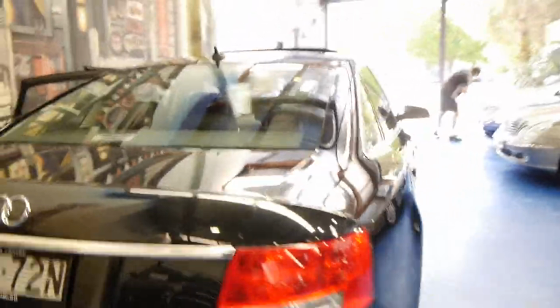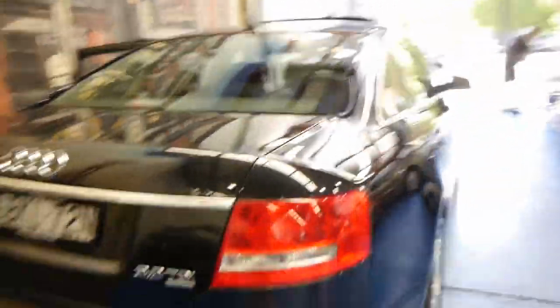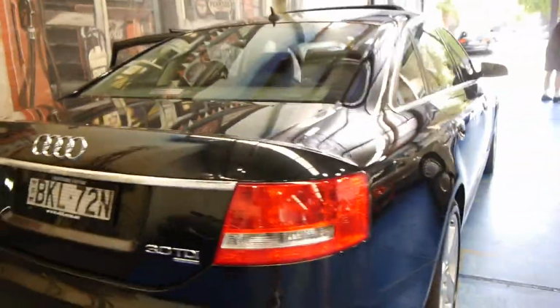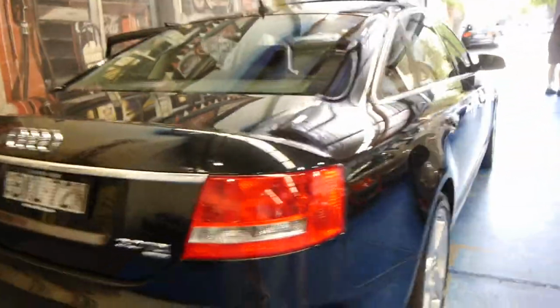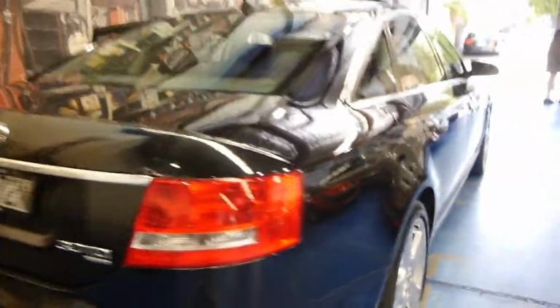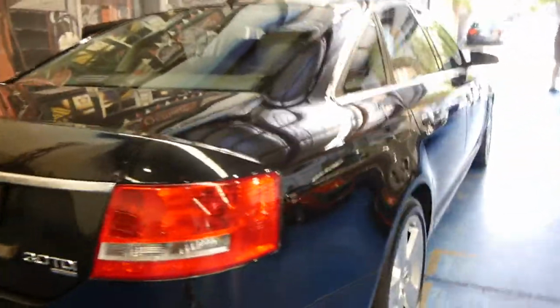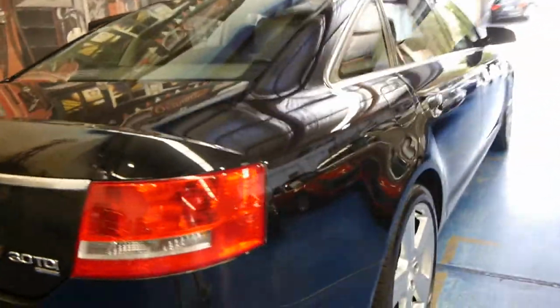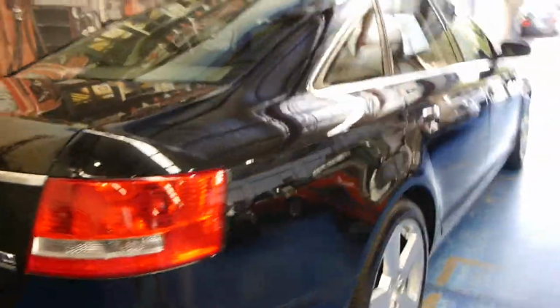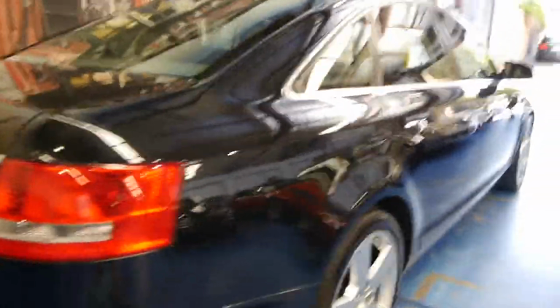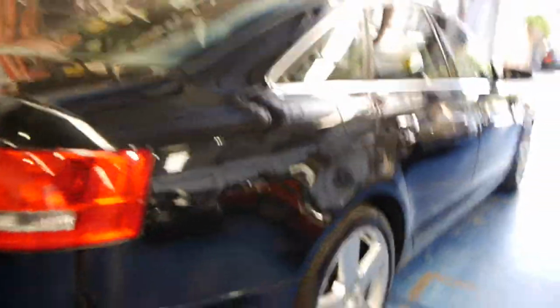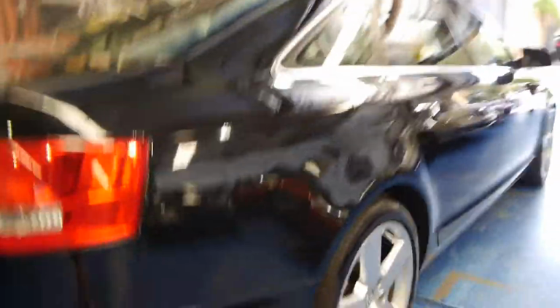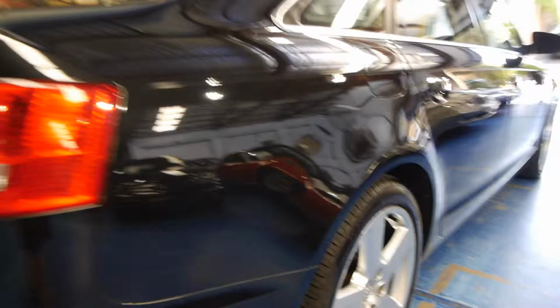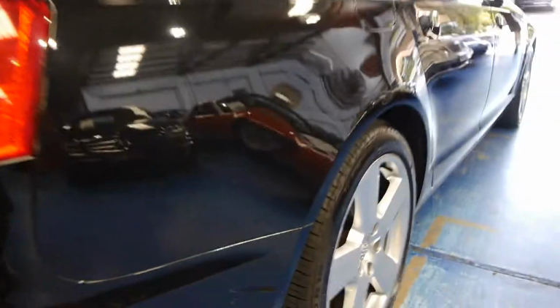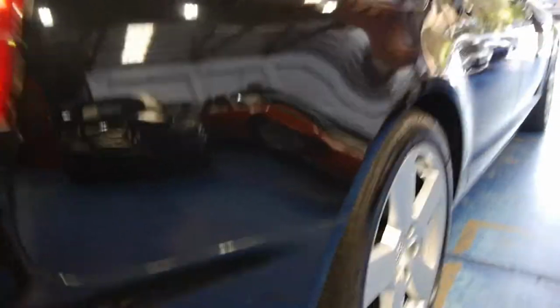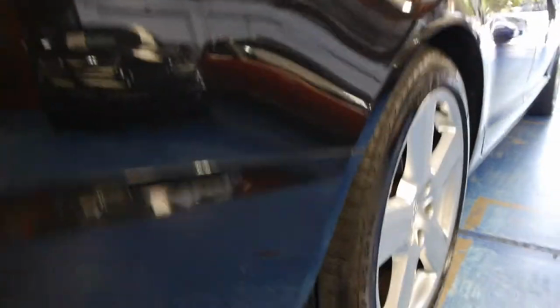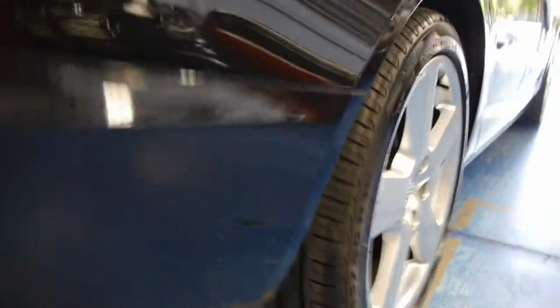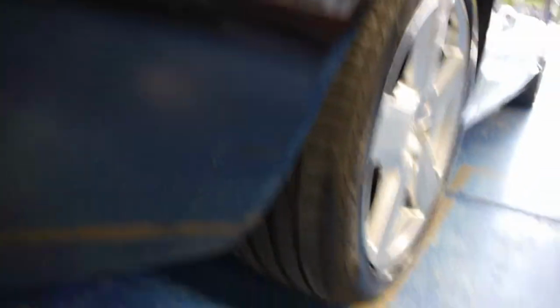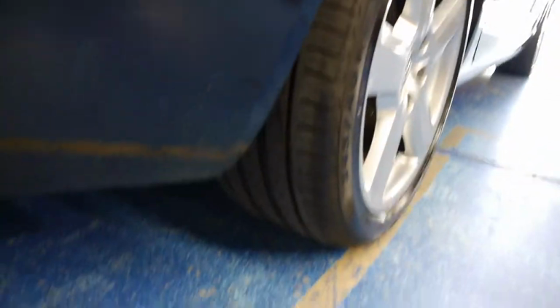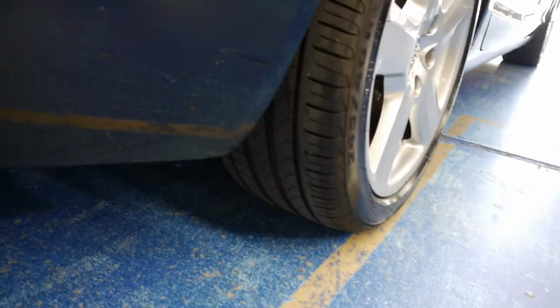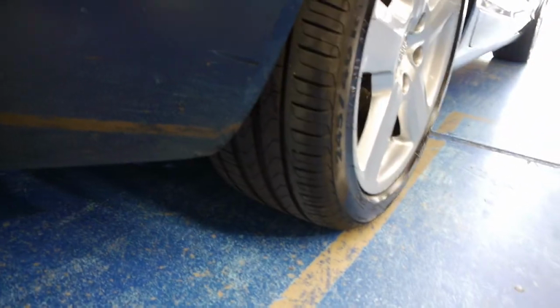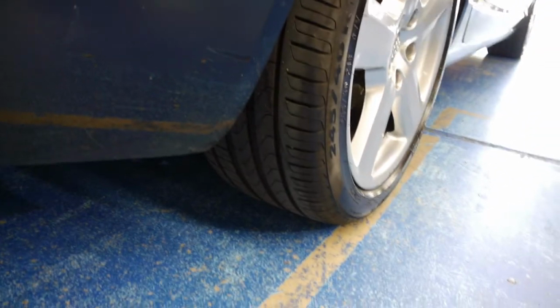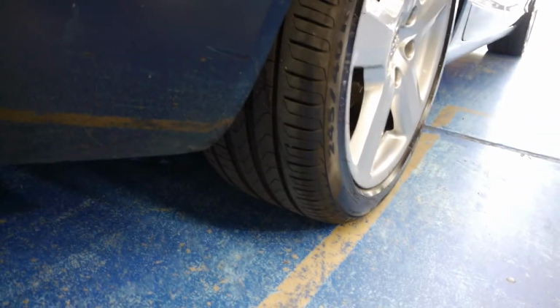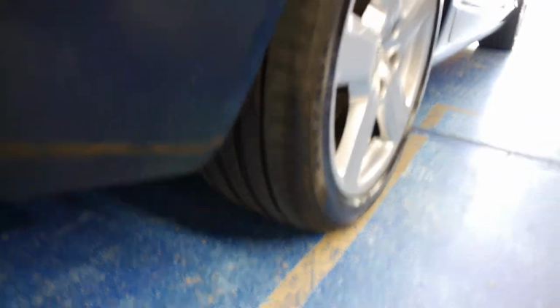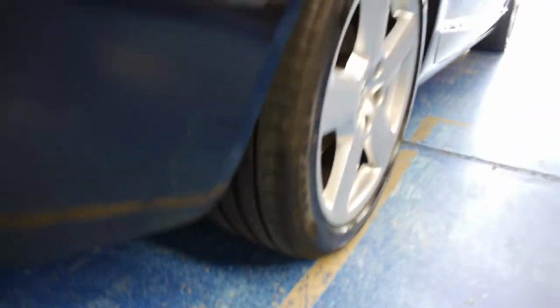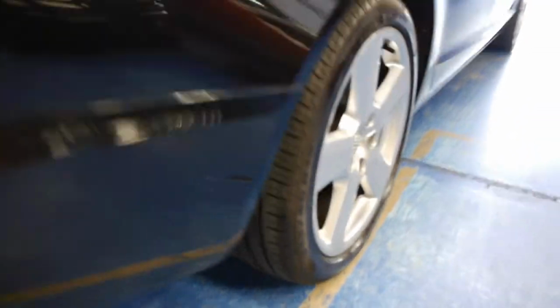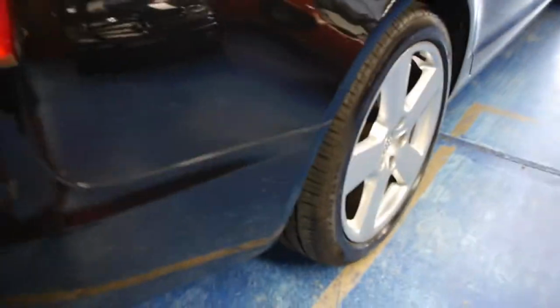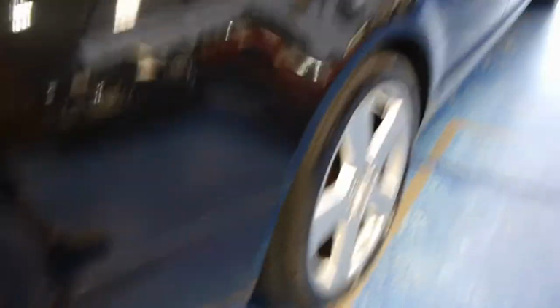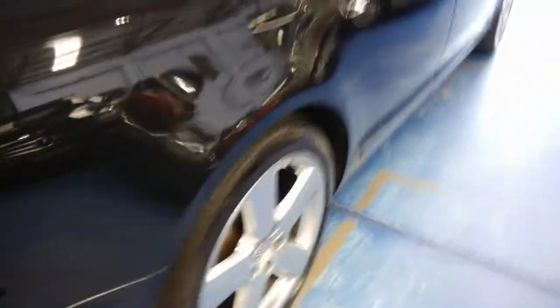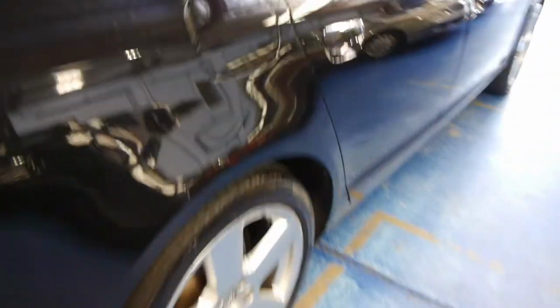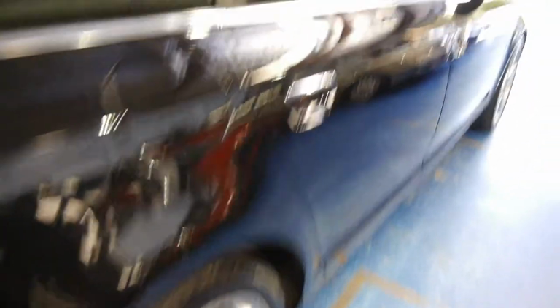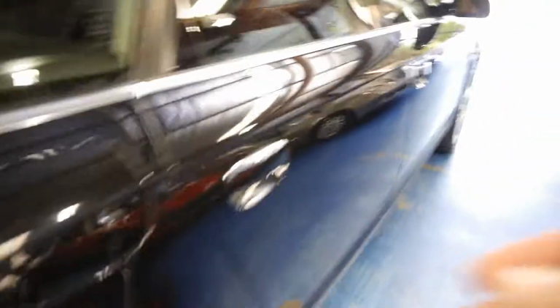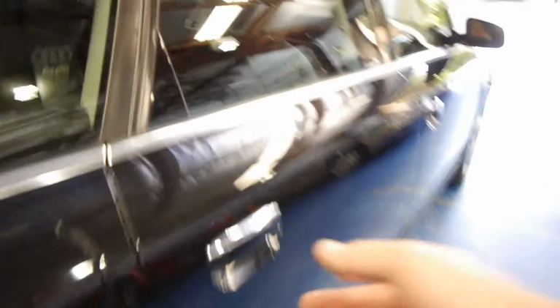It's one of those cars that would have been about $90,000 new. Have a look at the tread on those Pirelli tyres — fantastic. The leather is unmarked.